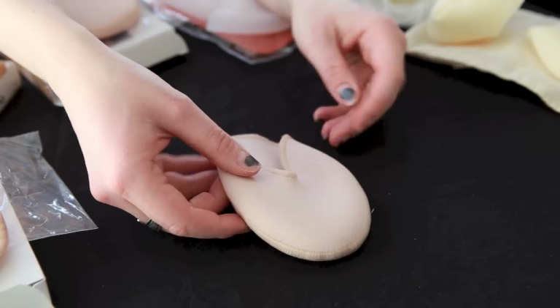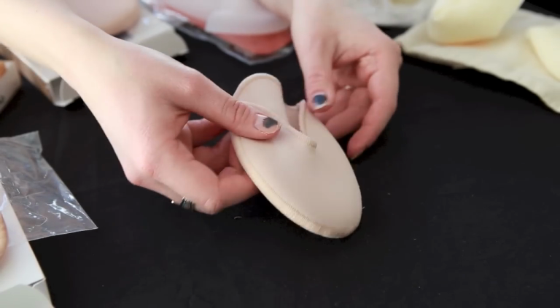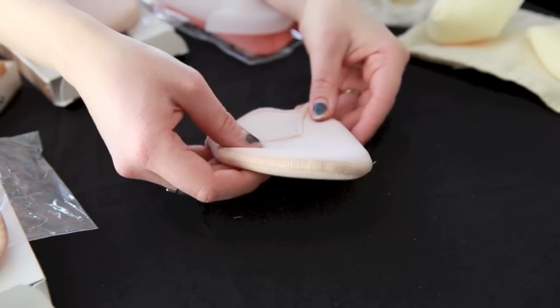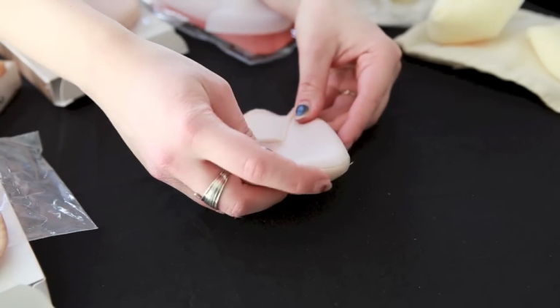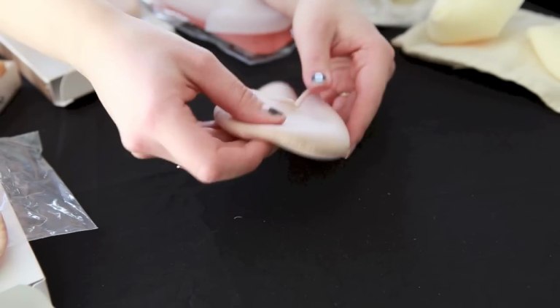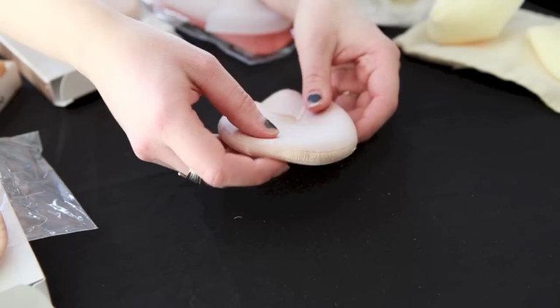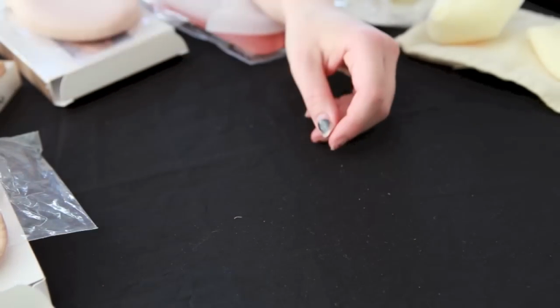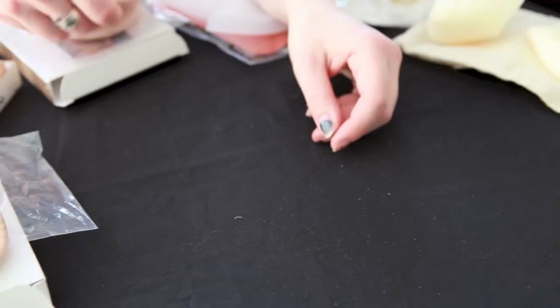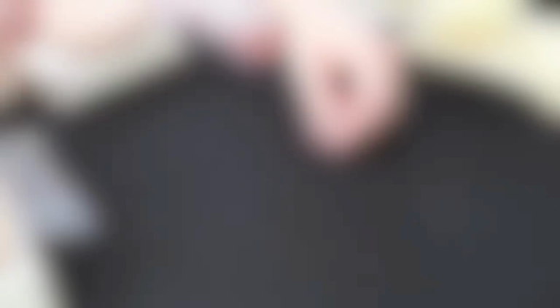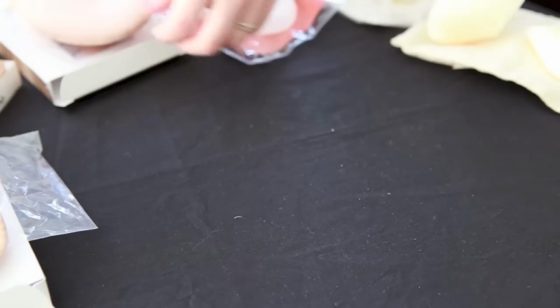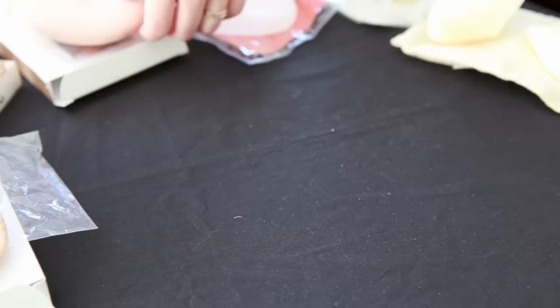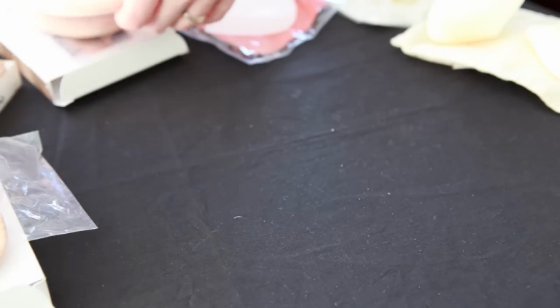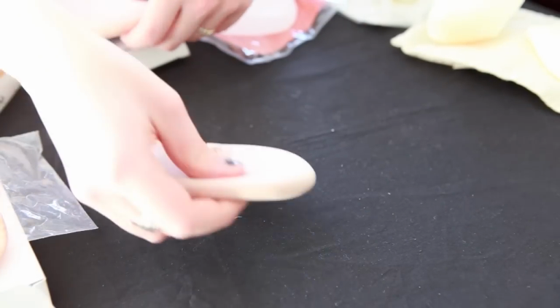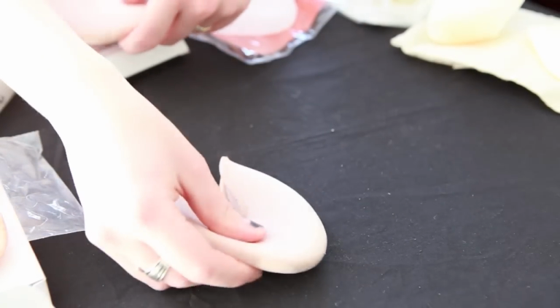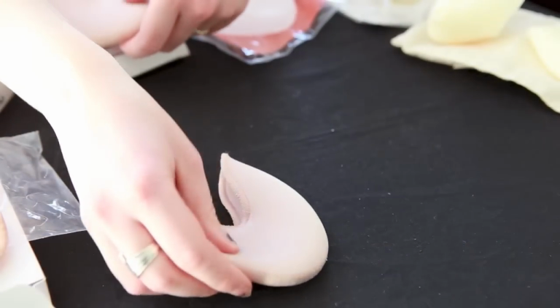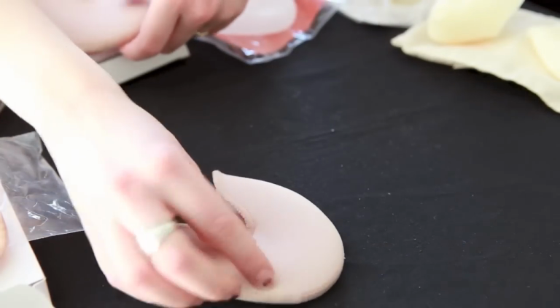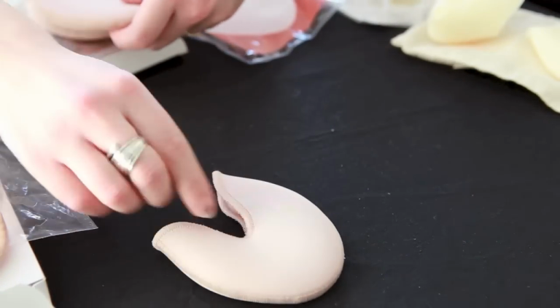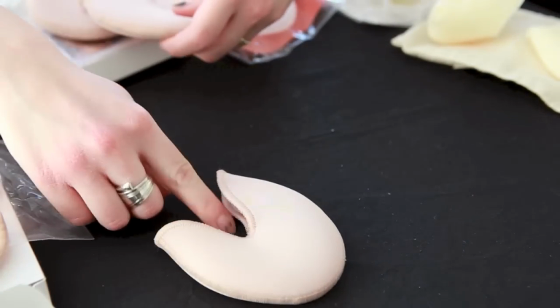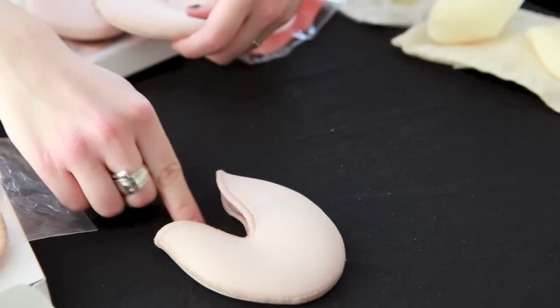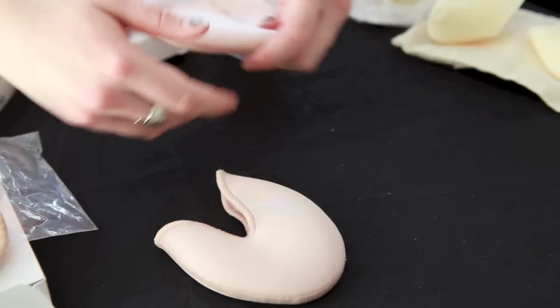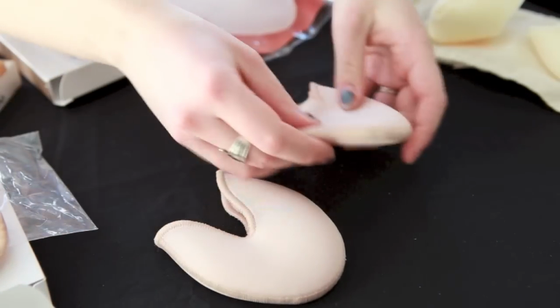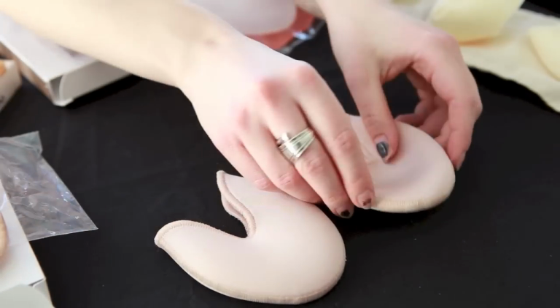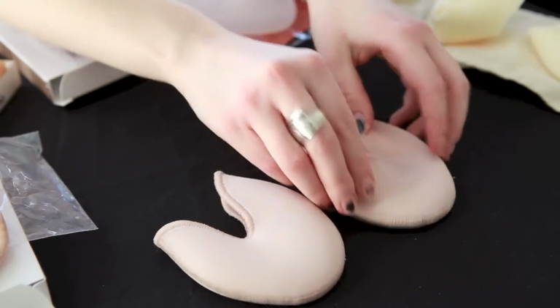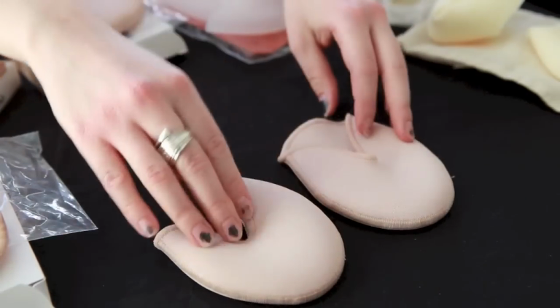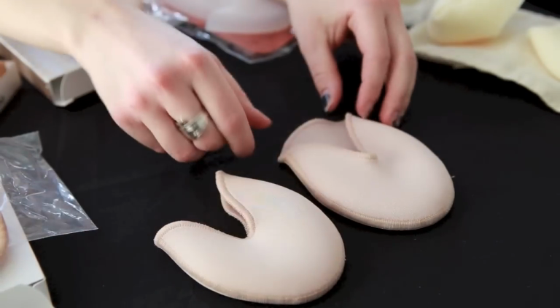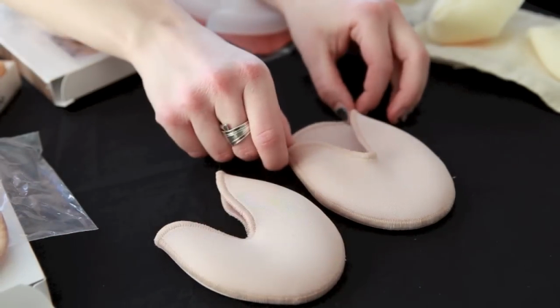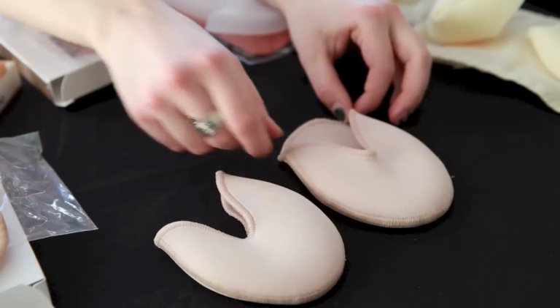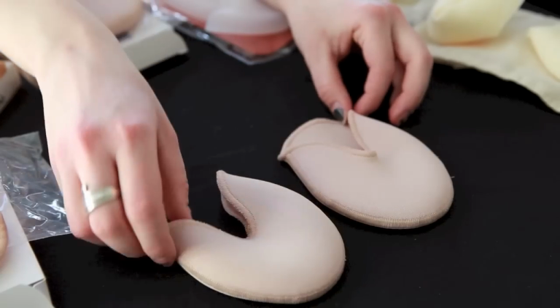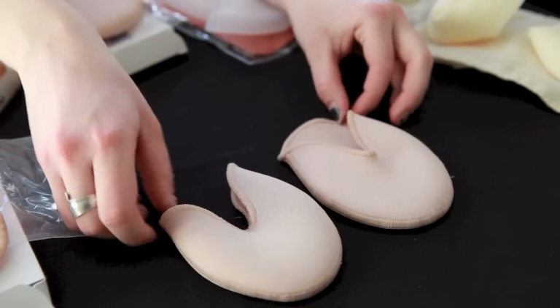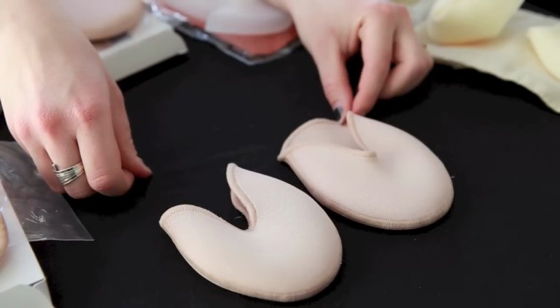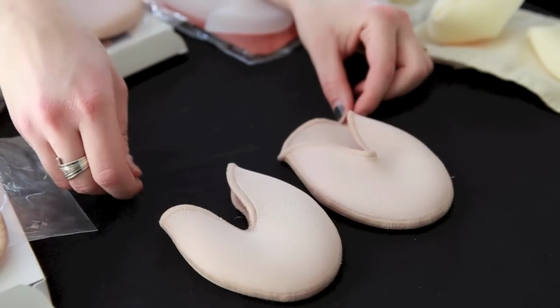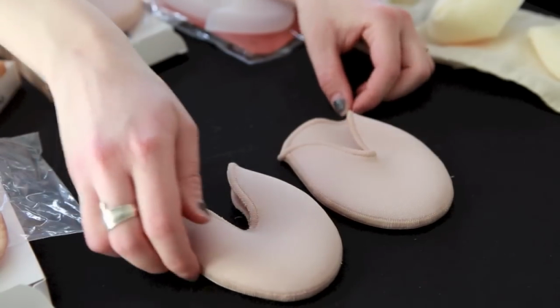There's also the Ouch Pouch Junior, which is cut just a little differently than the Ouch Pouch. You can see that it doesn't have fabric on the bottom like the Ouch Pouch does.